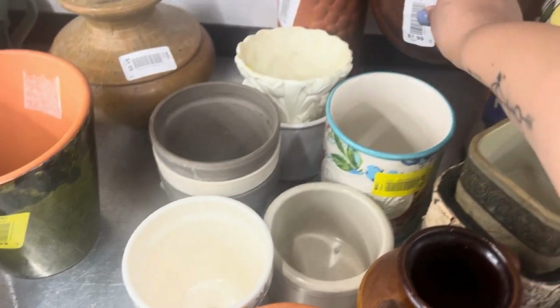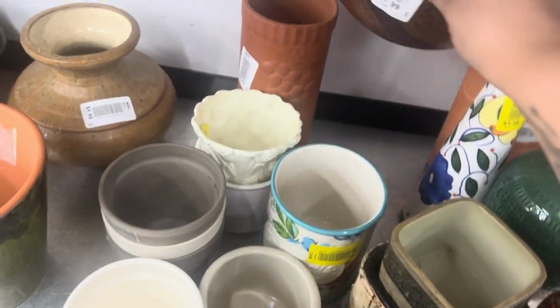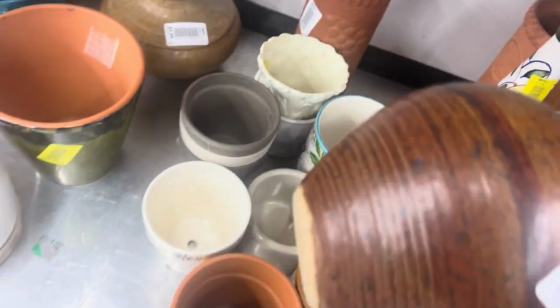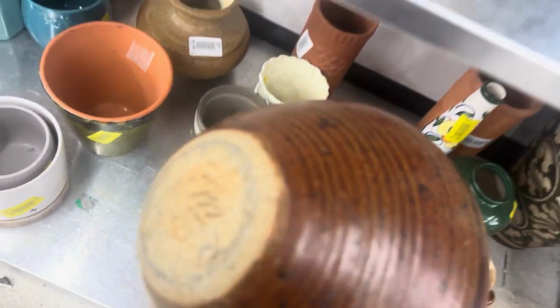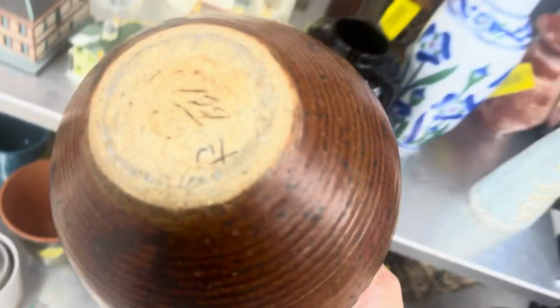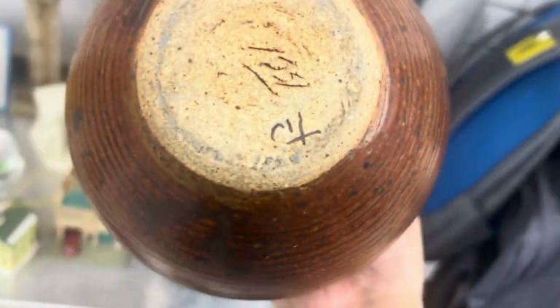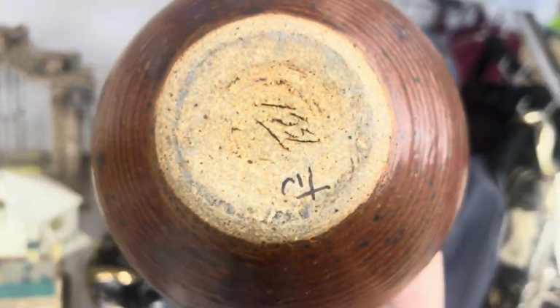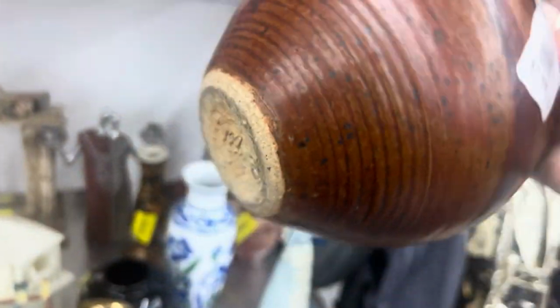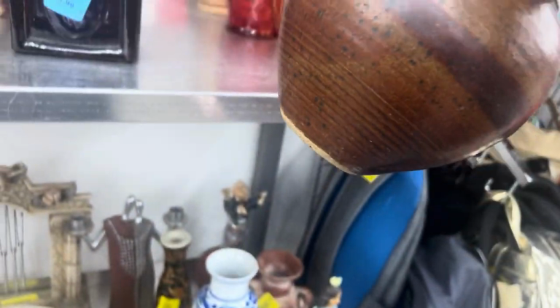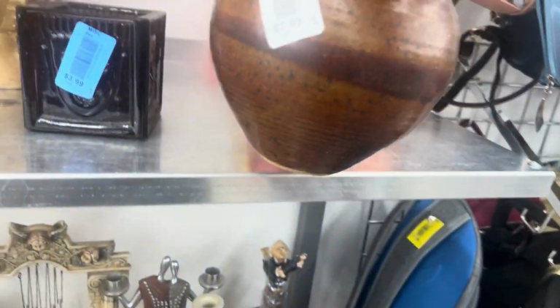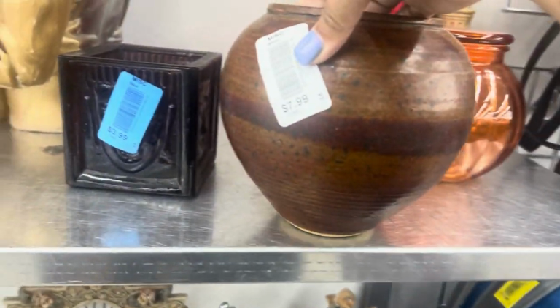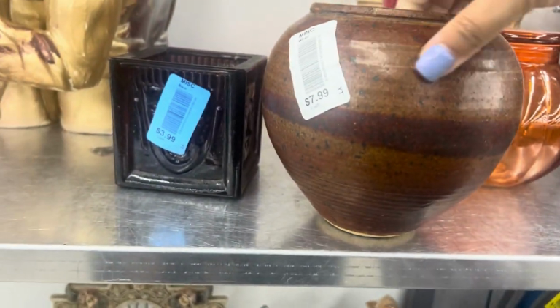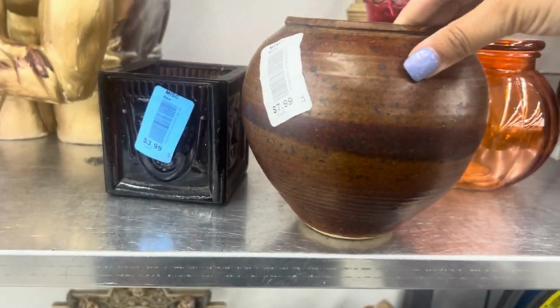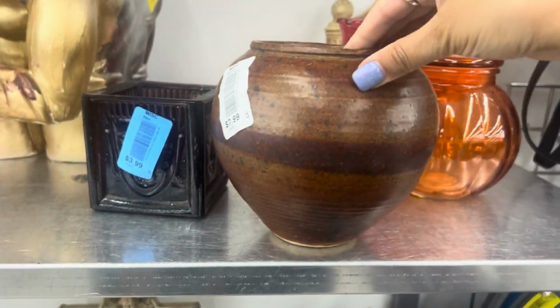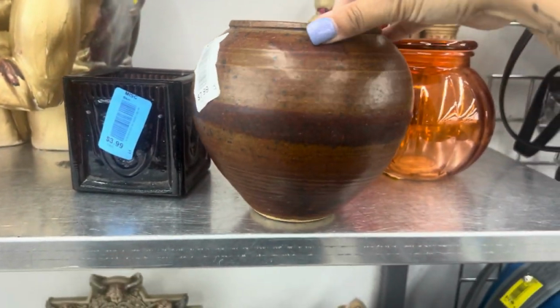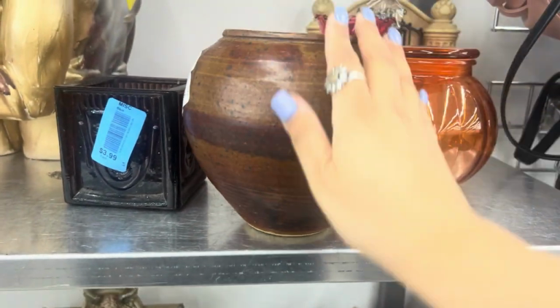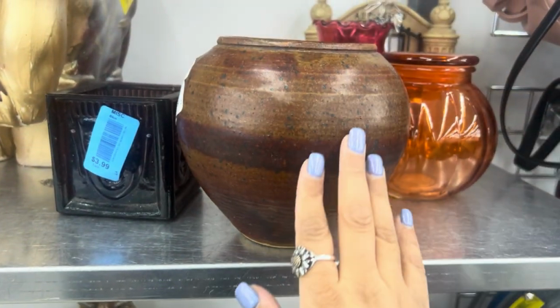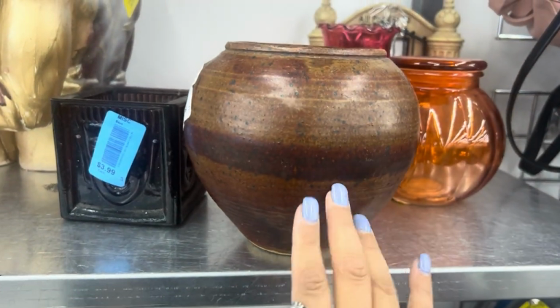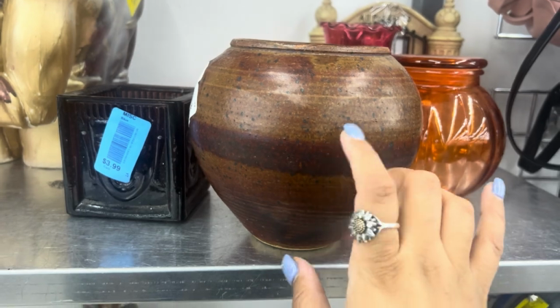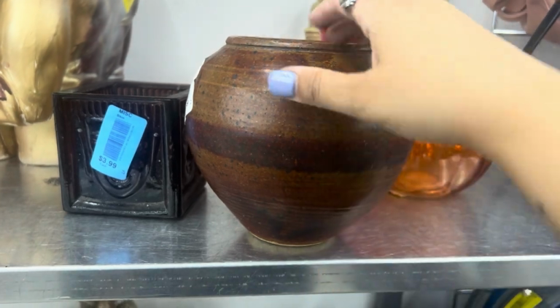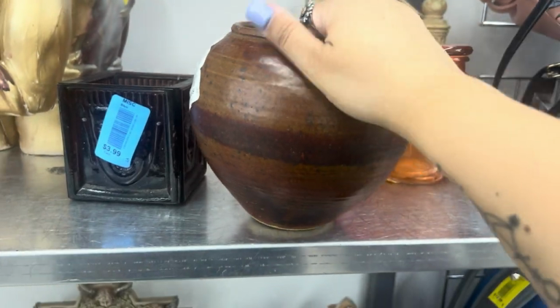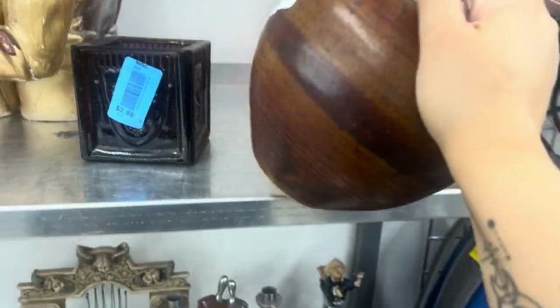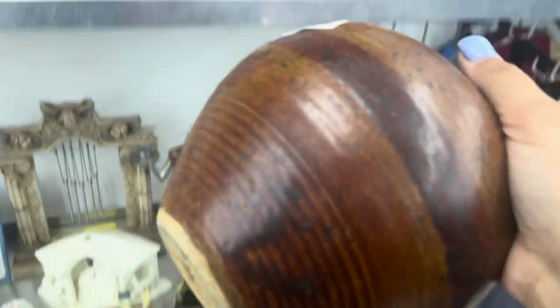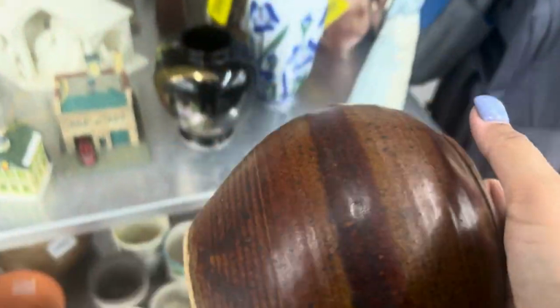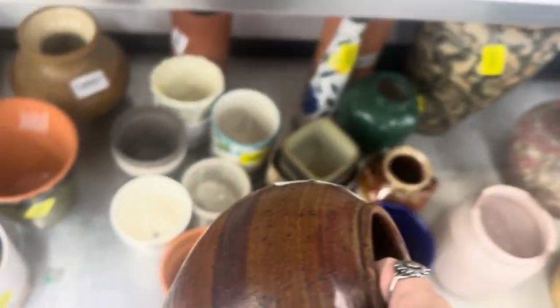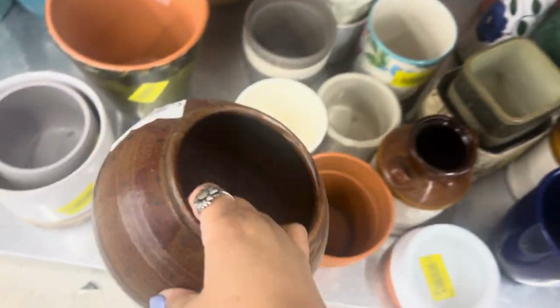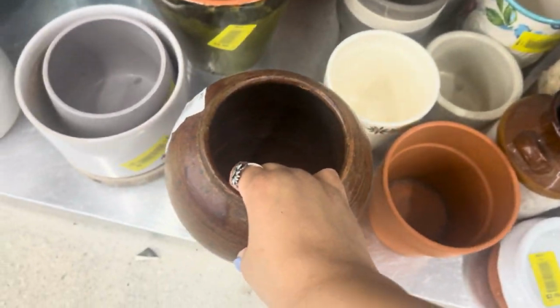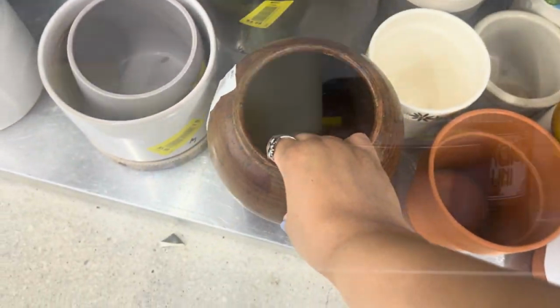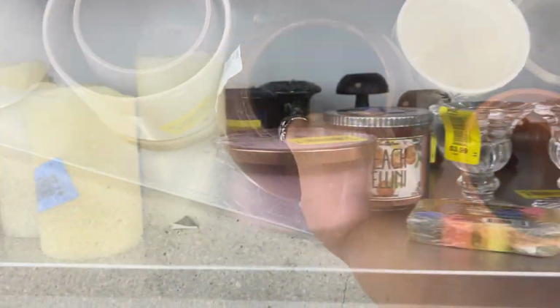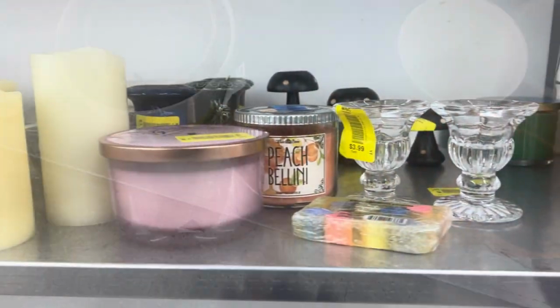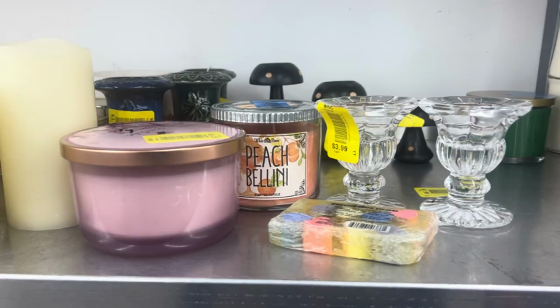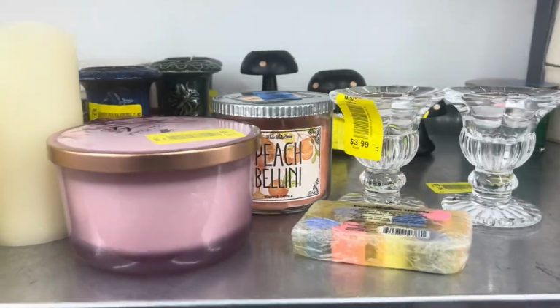This mid-century pot back here has a beautiful glaze and it is signed — it's definitely vintage. You would pay half of $8, but I just have so many pots, so I'm going to leave this here for someone else.